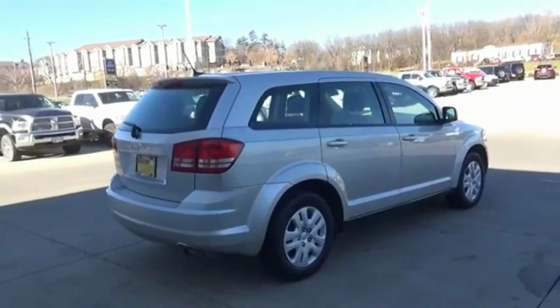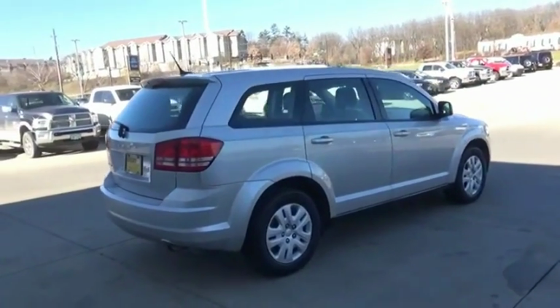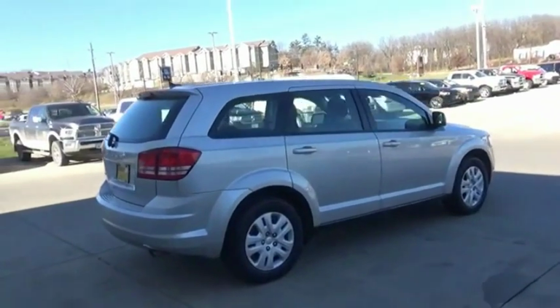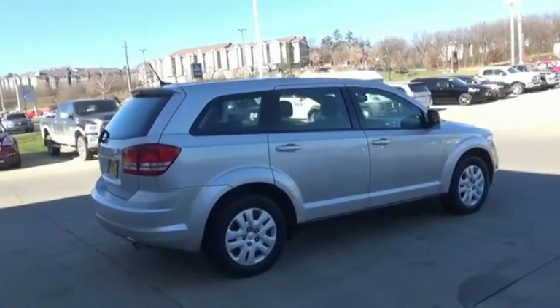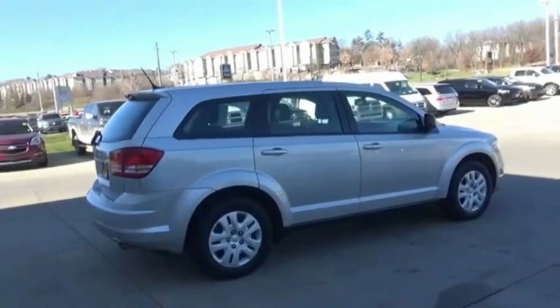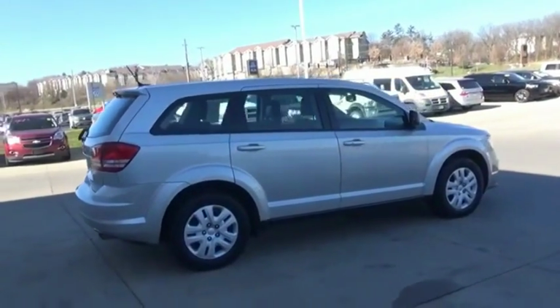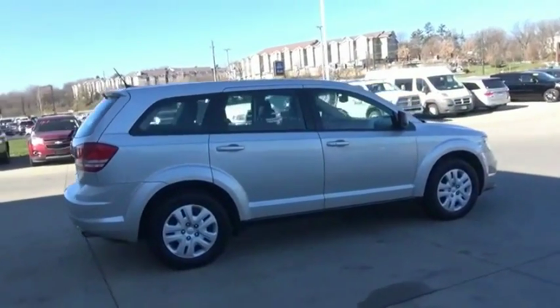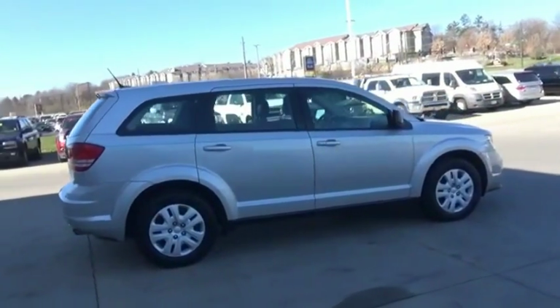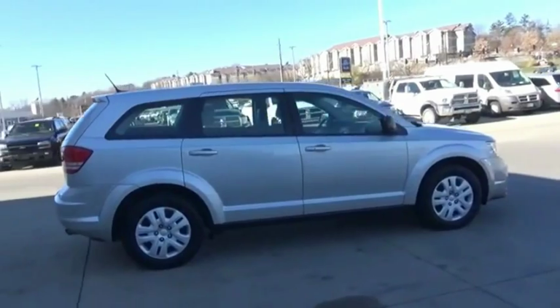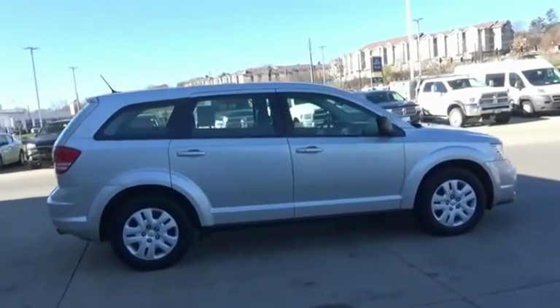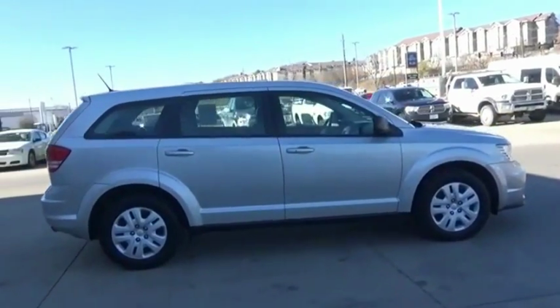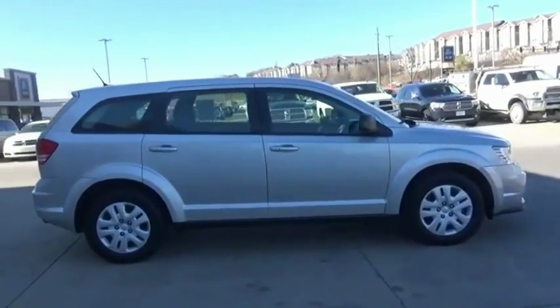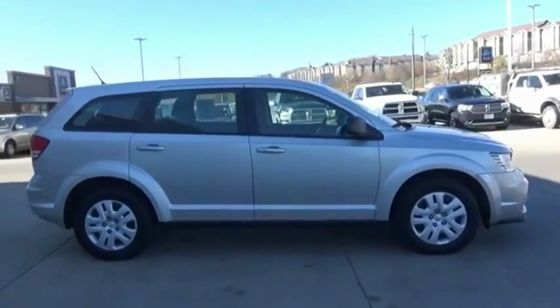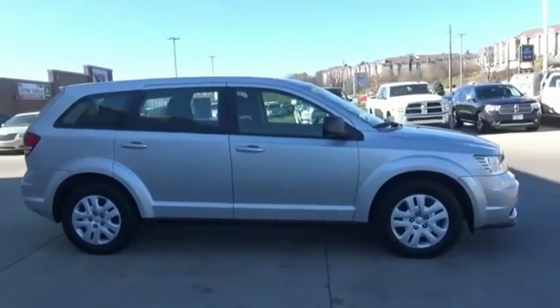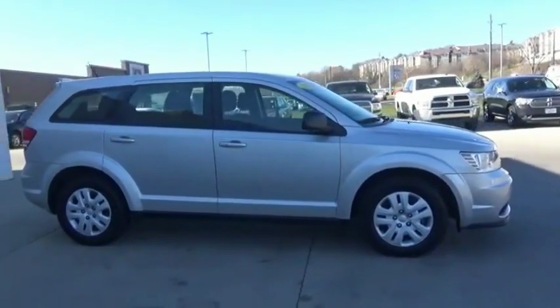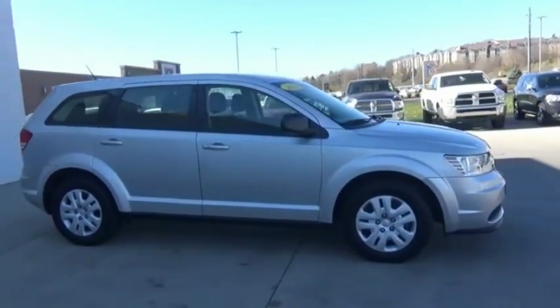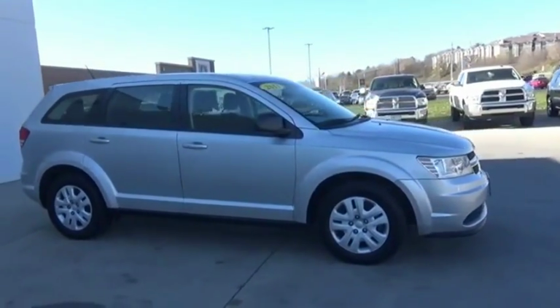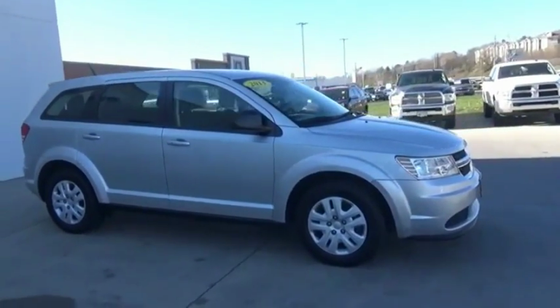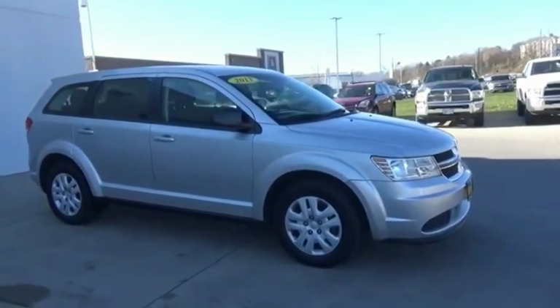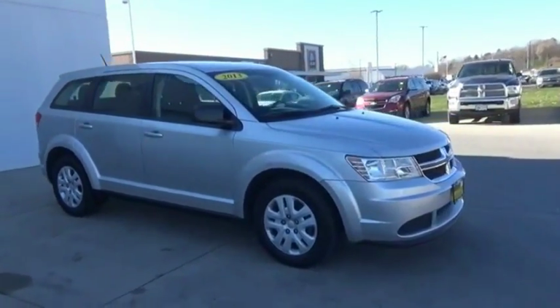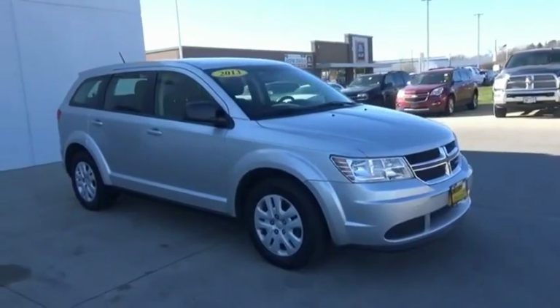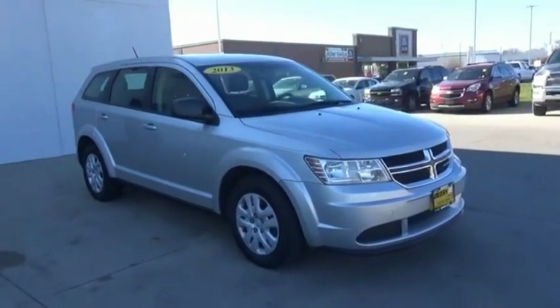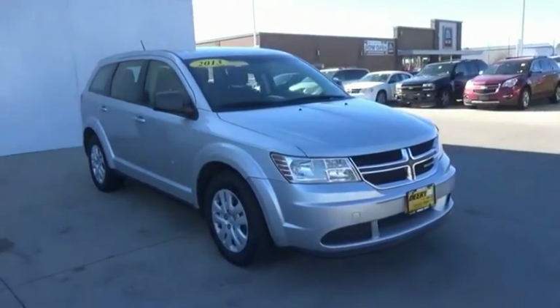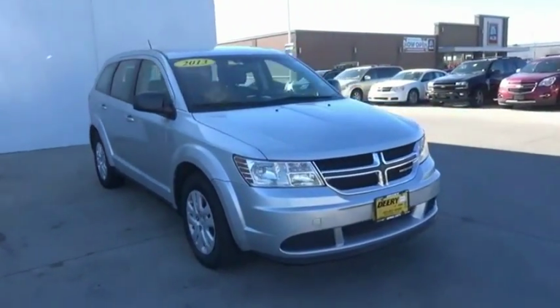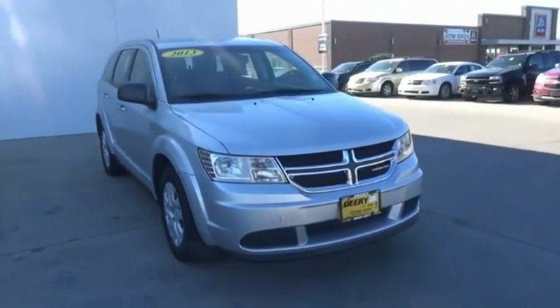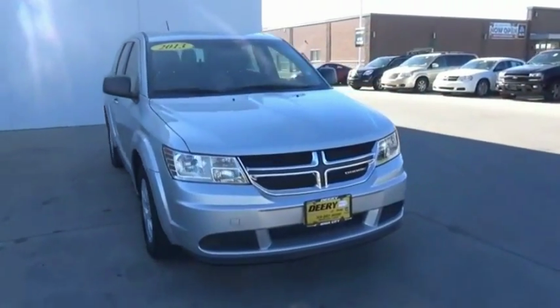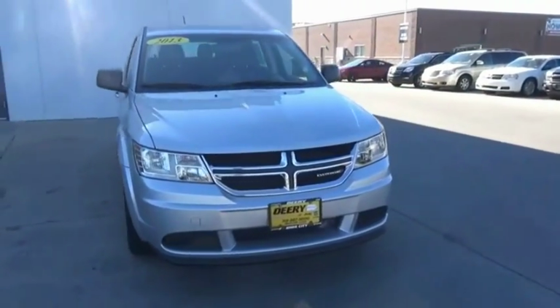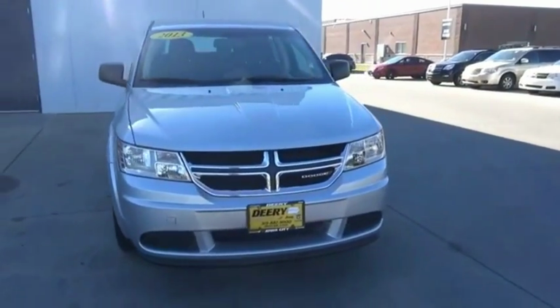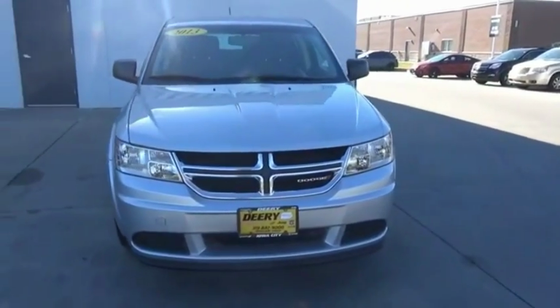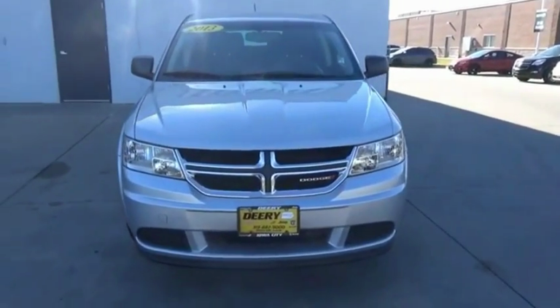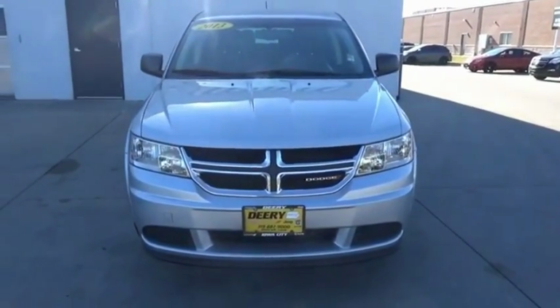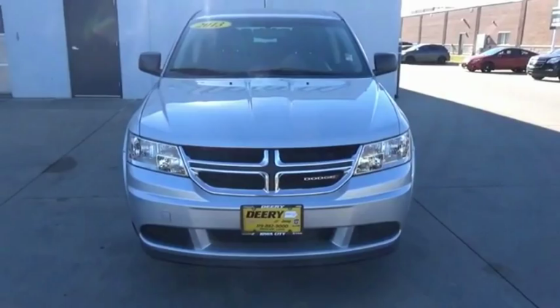Dodge Journey combines the practicality of an SUV with the comfort of a car, all while boasting a style all its own. The Journey's optional third-row seat, along with innovative features like a chilled beverage cooler and in-floor storage bins,